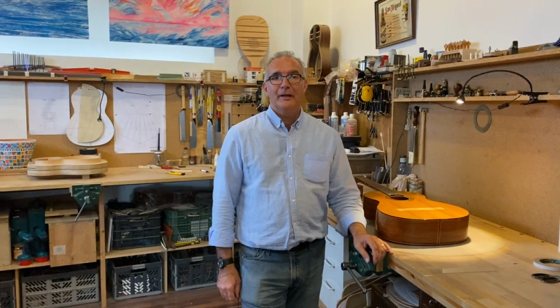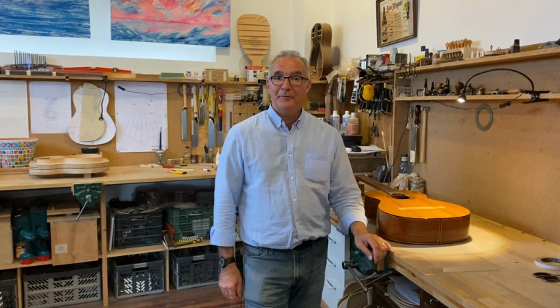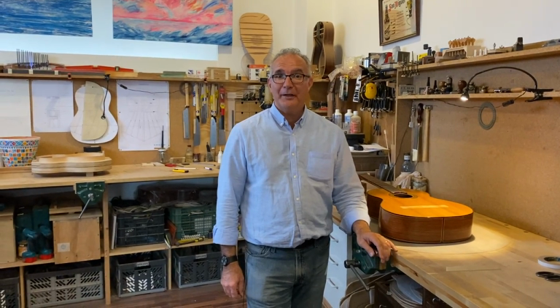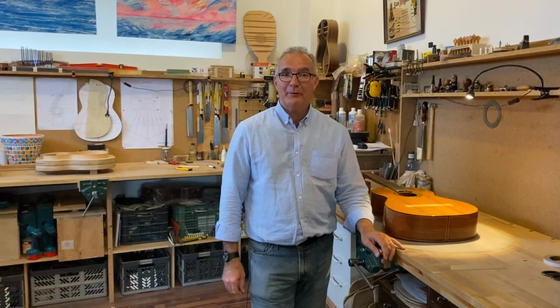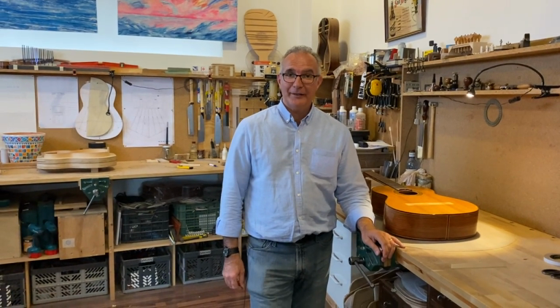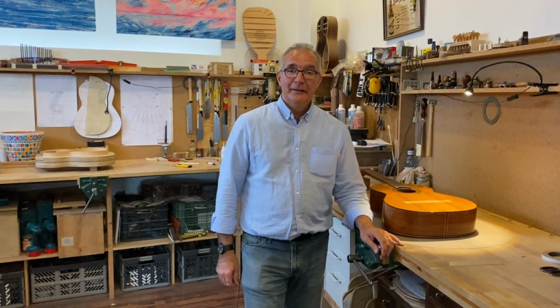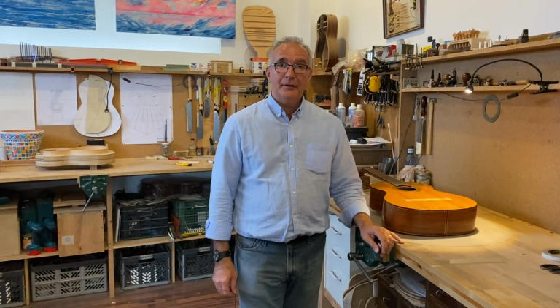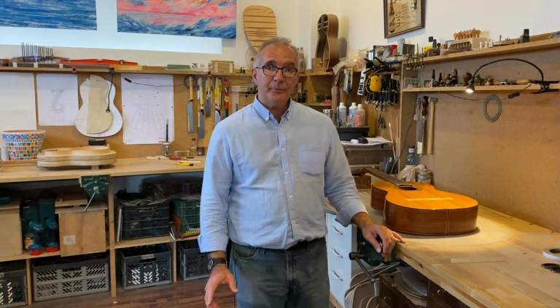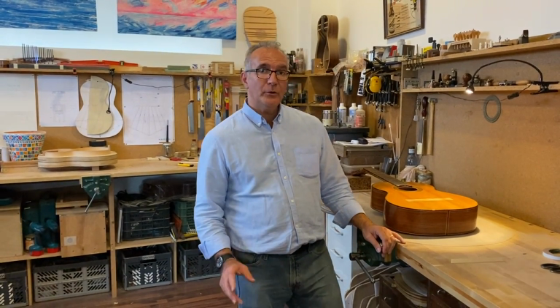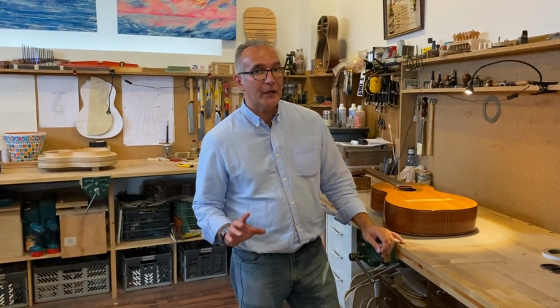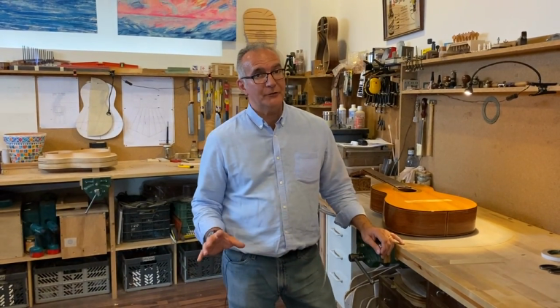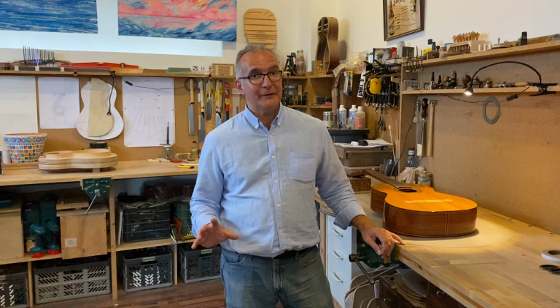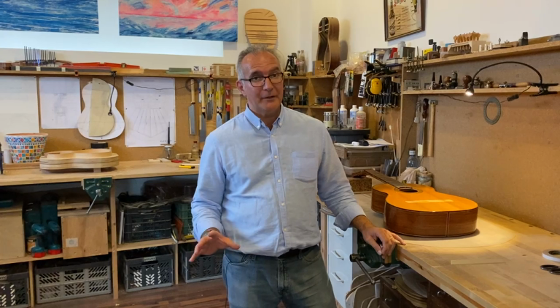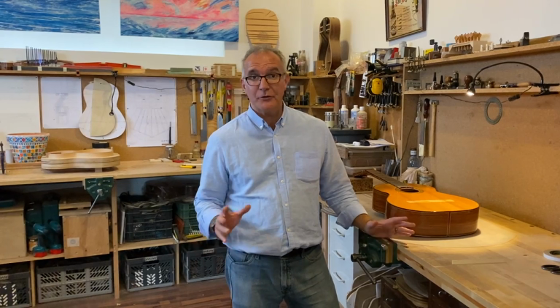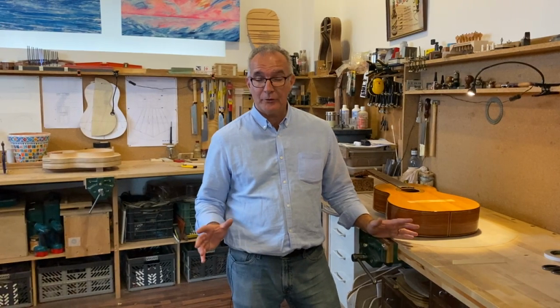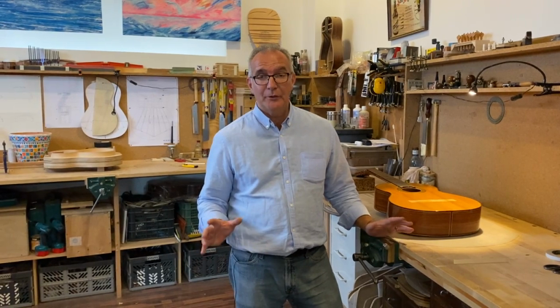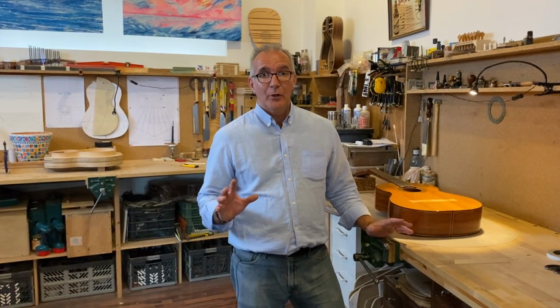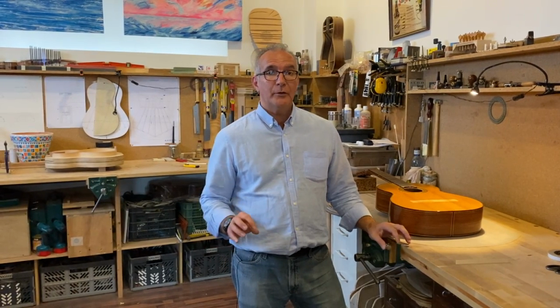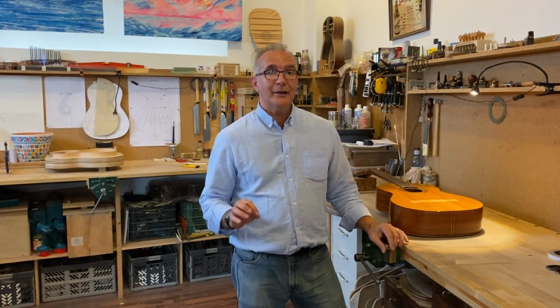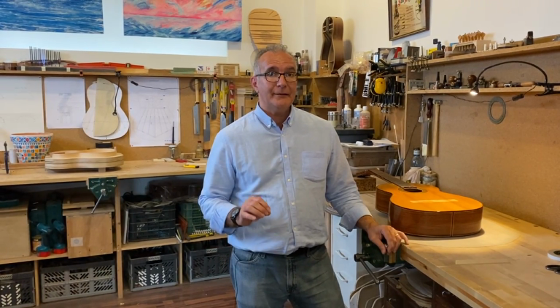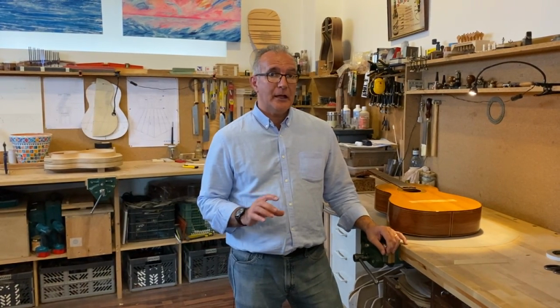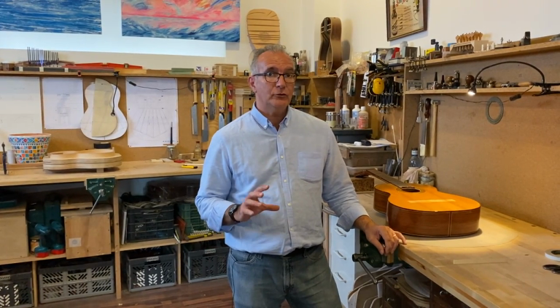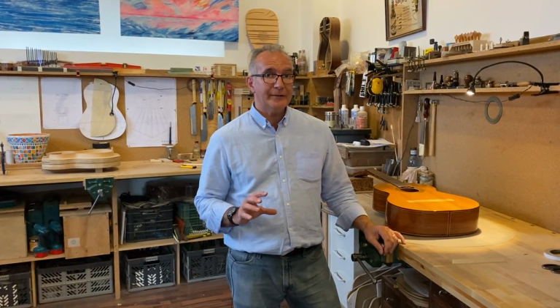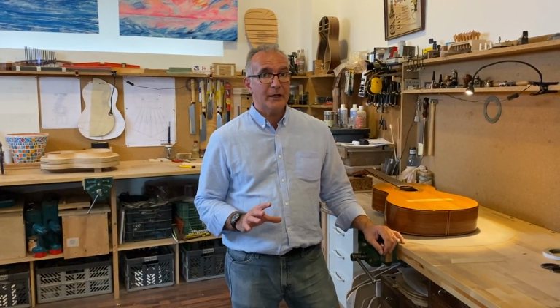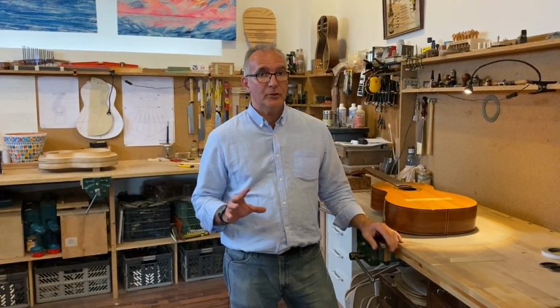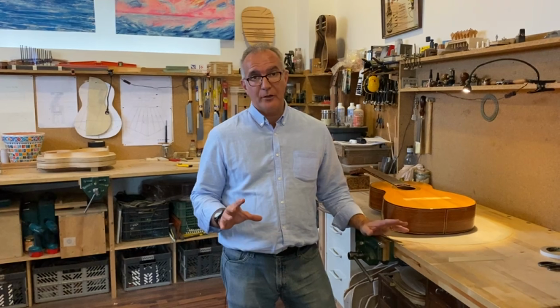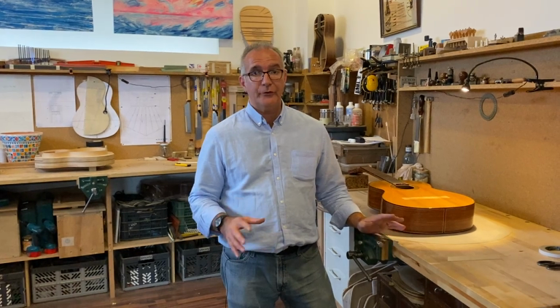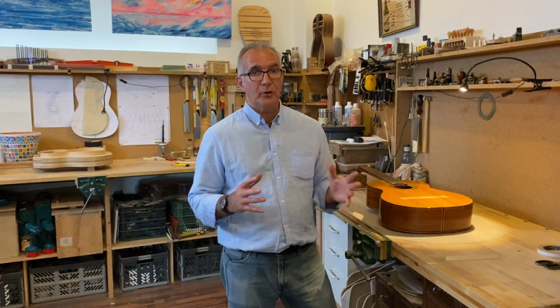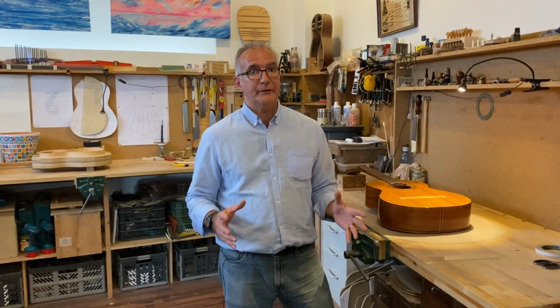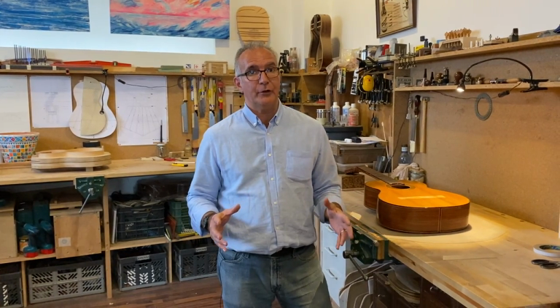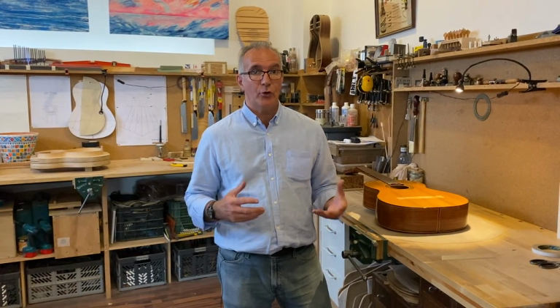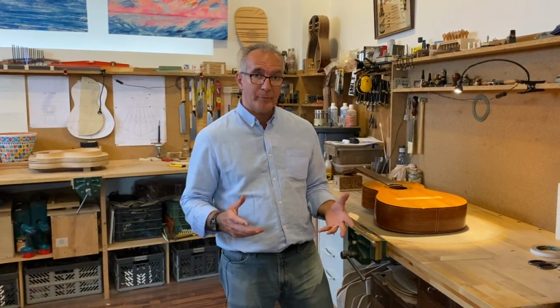Hi, my name is Pablo Requena and in this video we're not going to talk about guitar making which we usually do. What we're going to look at is how to fix a crack on the soundboard. This is more about guitar restoration or repair.